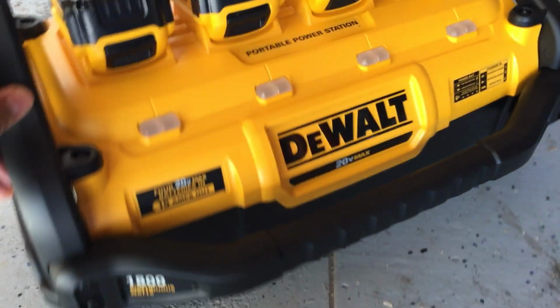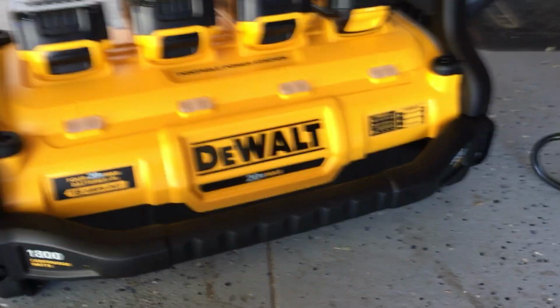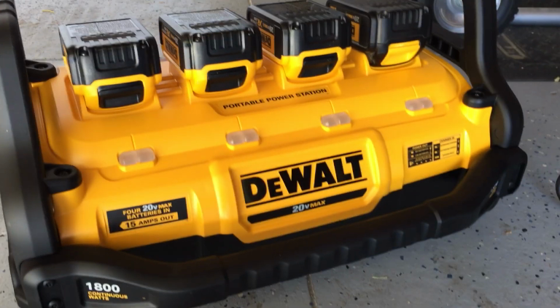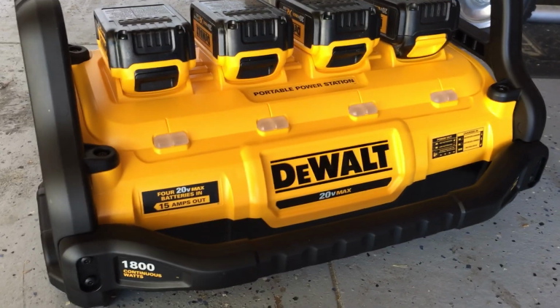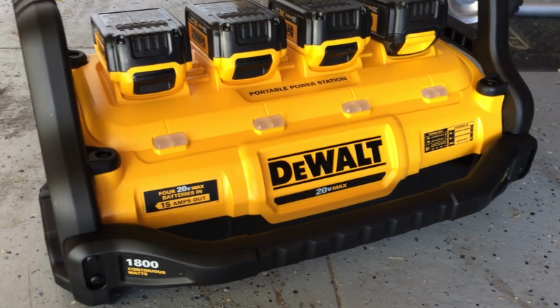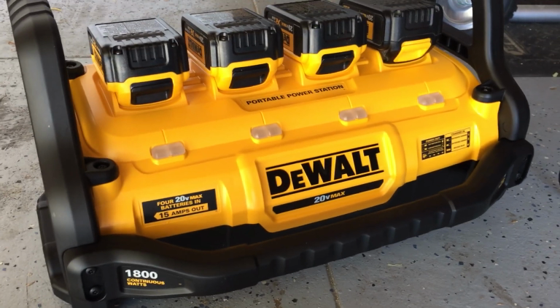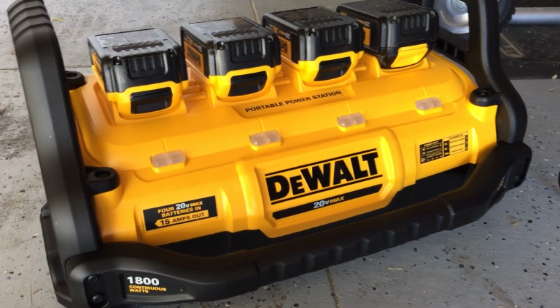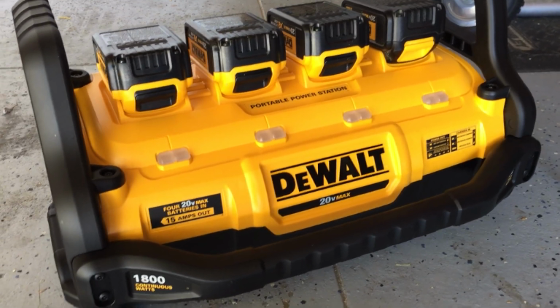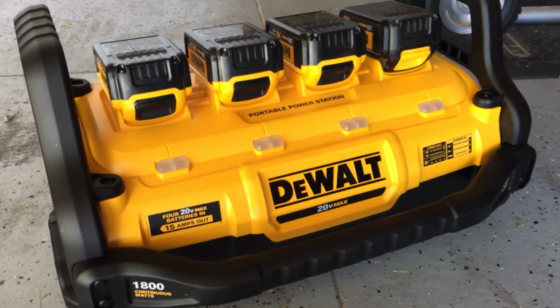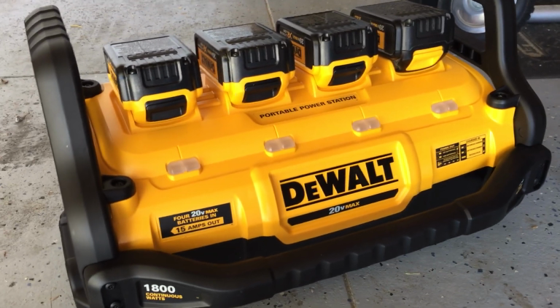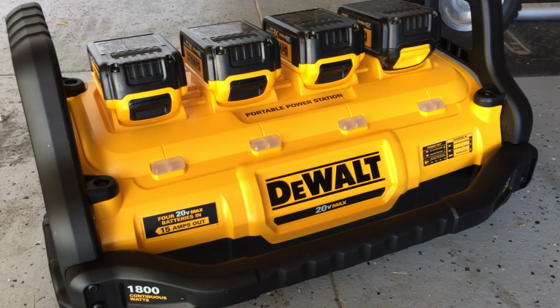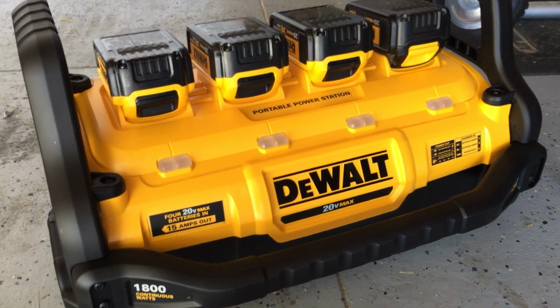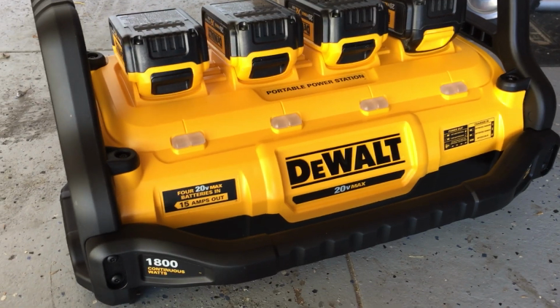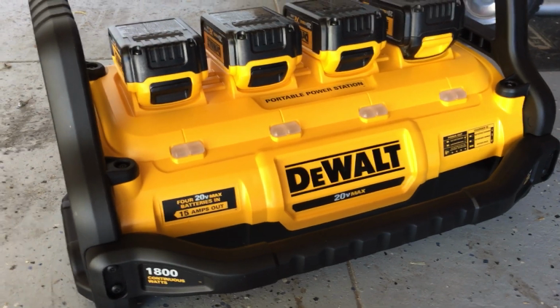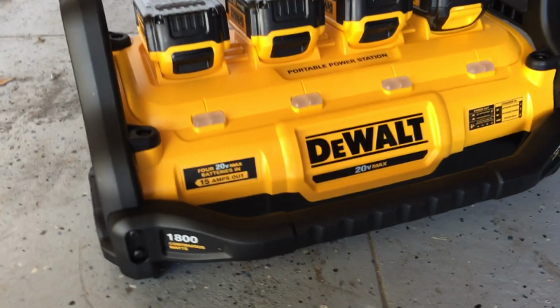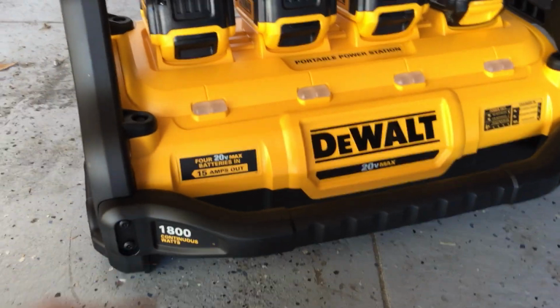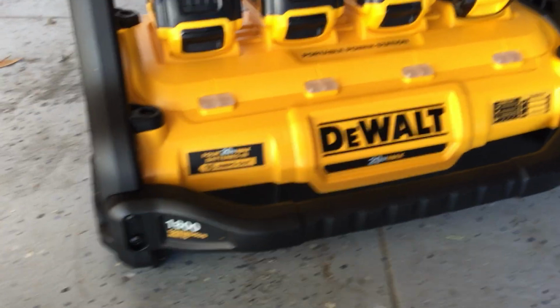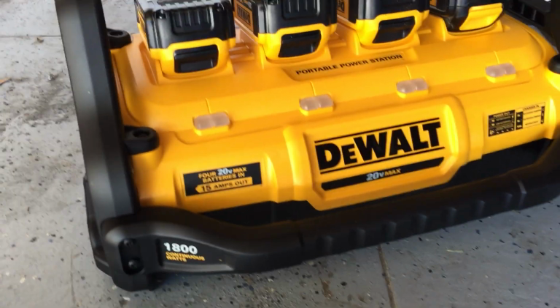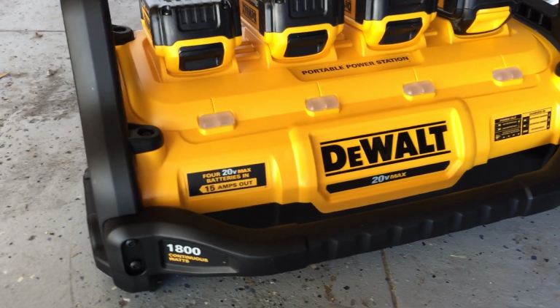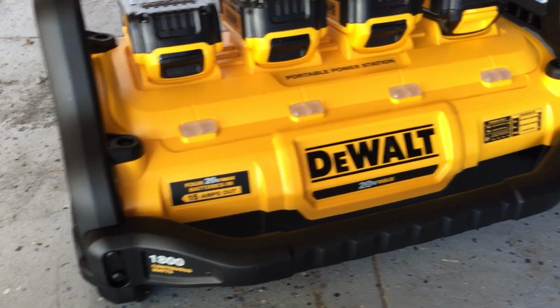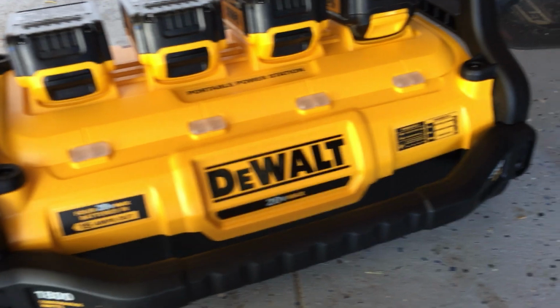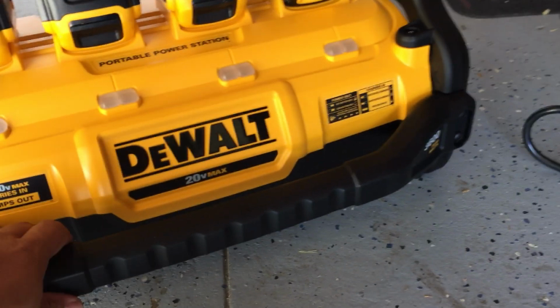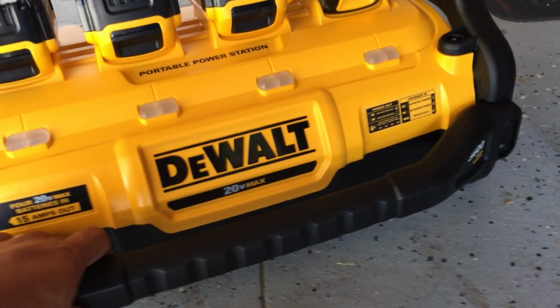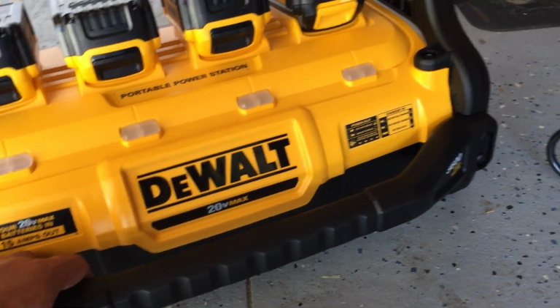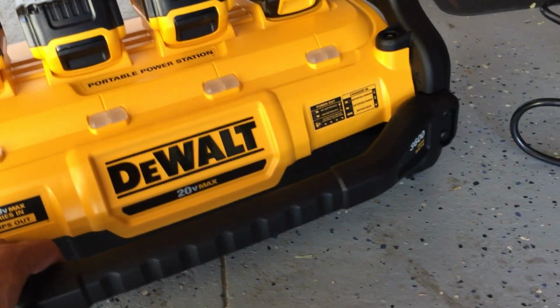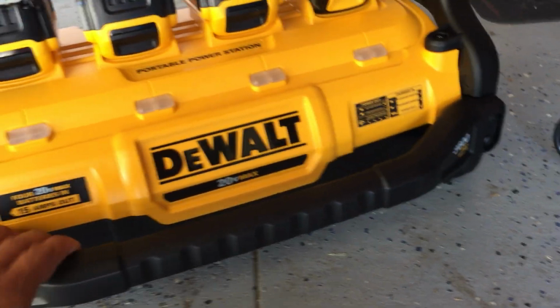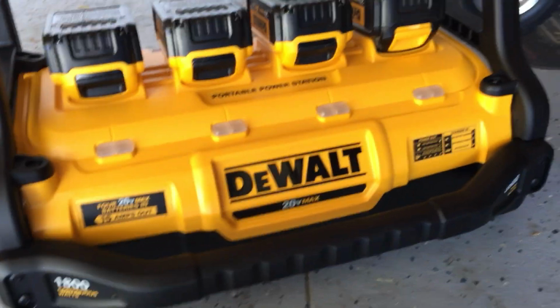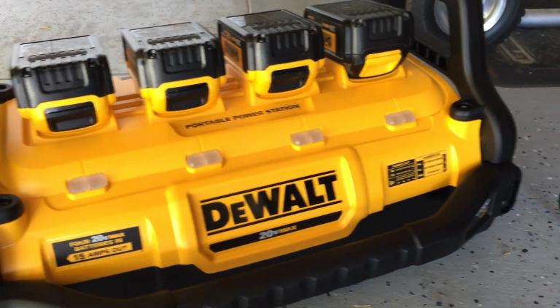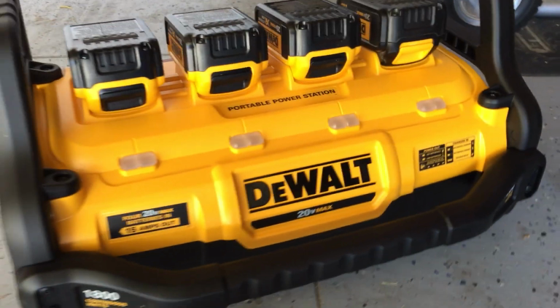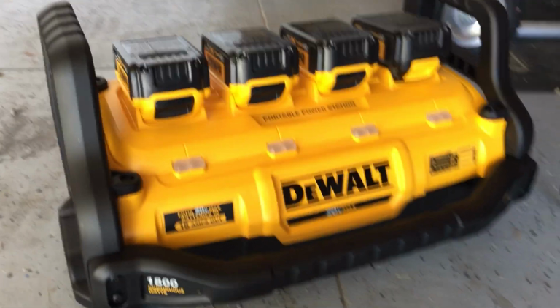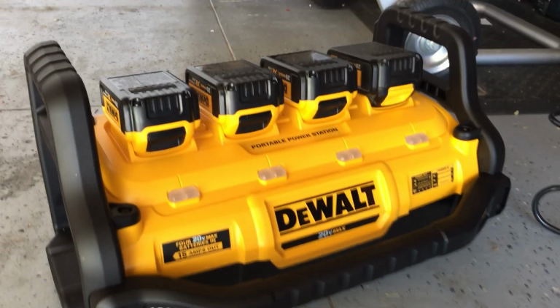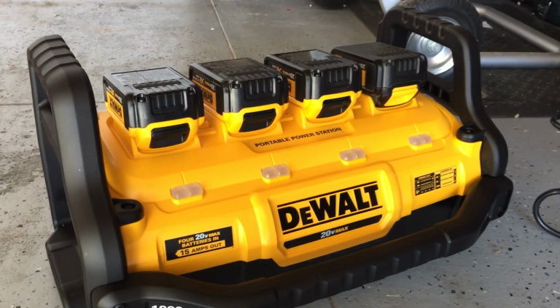There you go — very cool tool from DeWalt. Again, this is their portable power station, offering 1800 continuous watts of power, 15 amps out, and 3600 peak watts. Tool of the week!